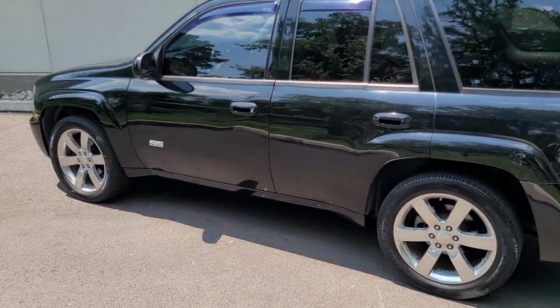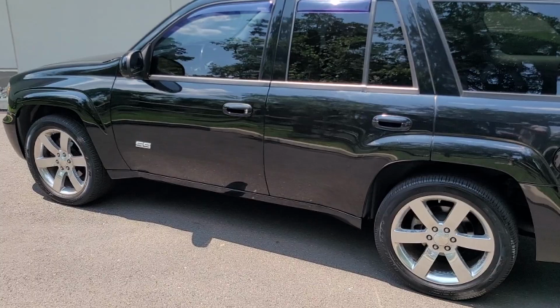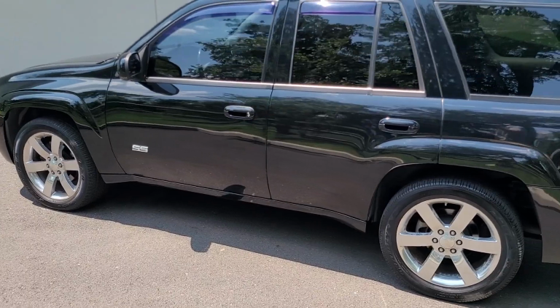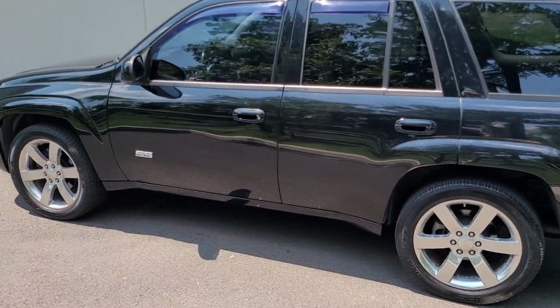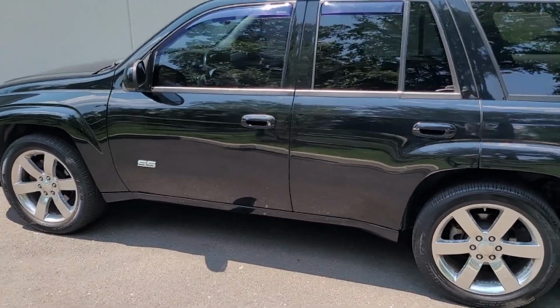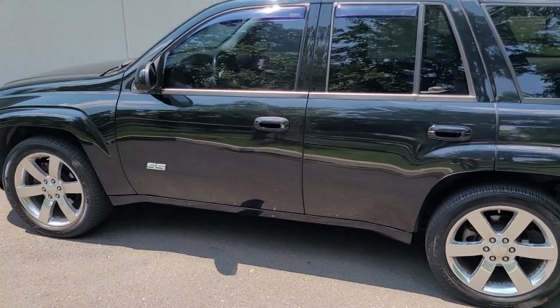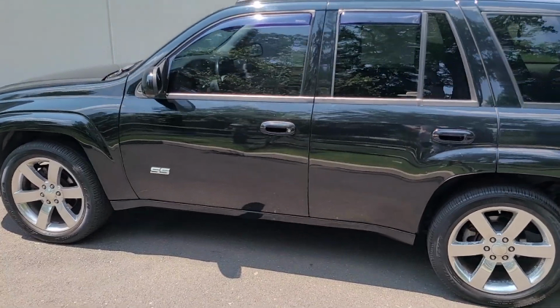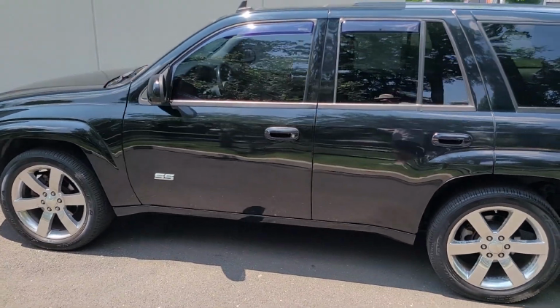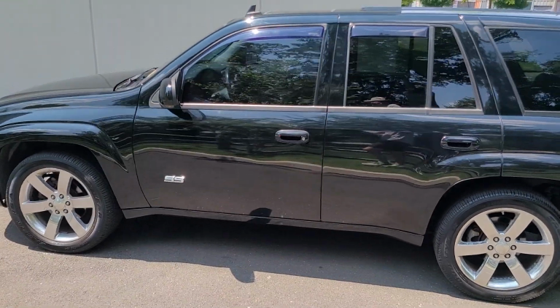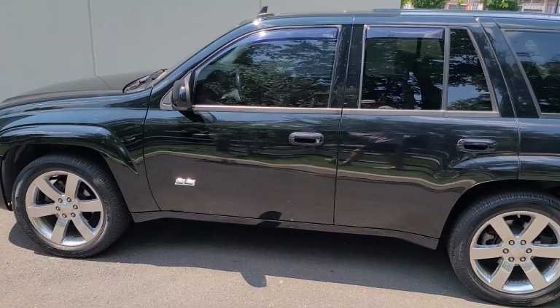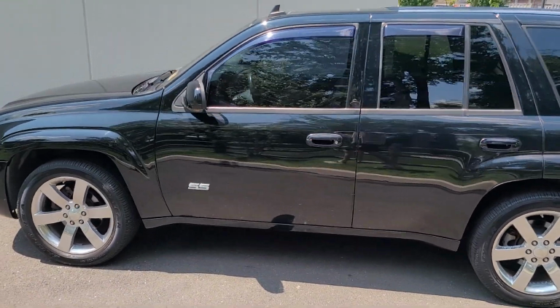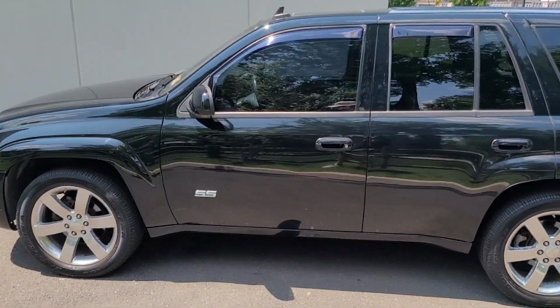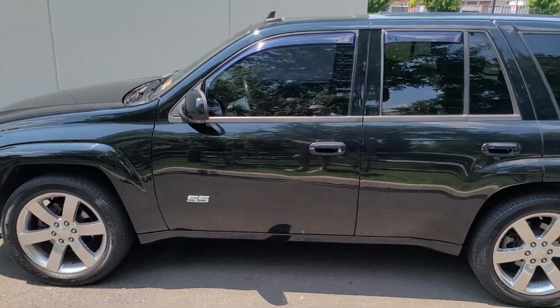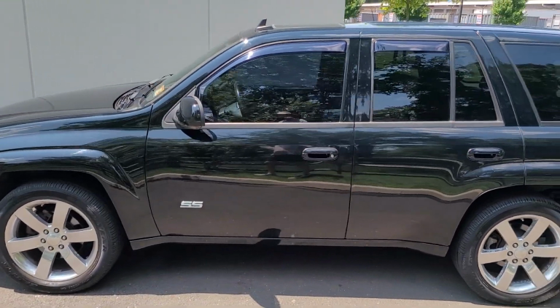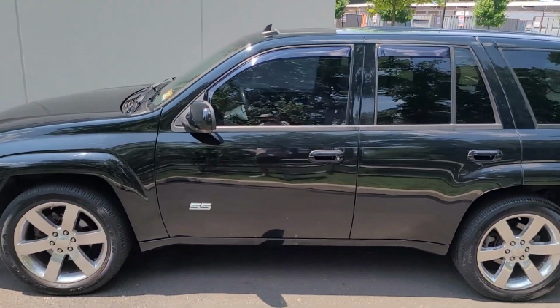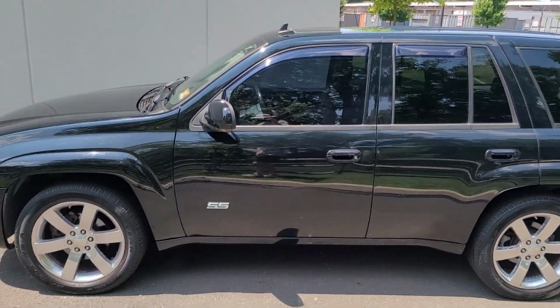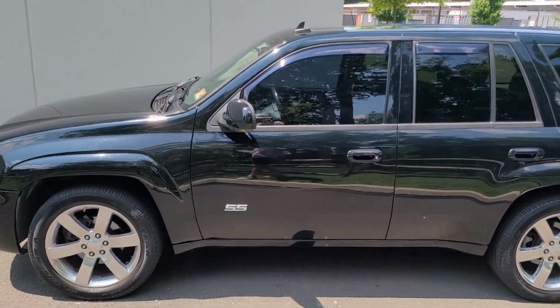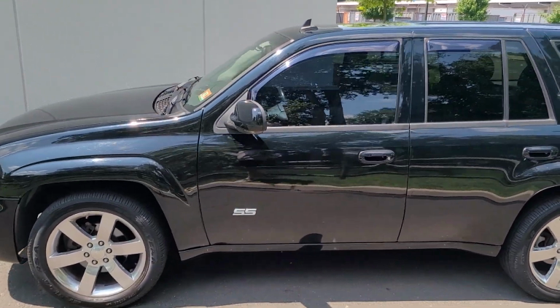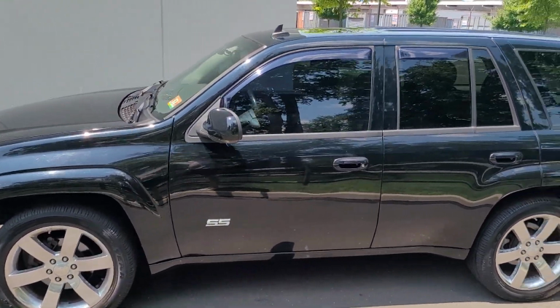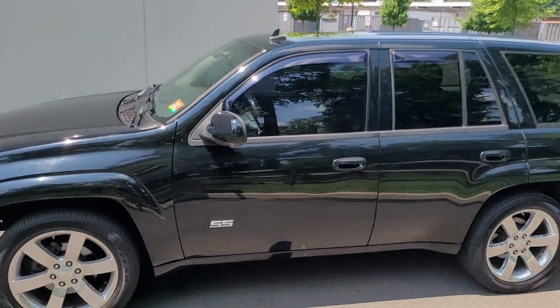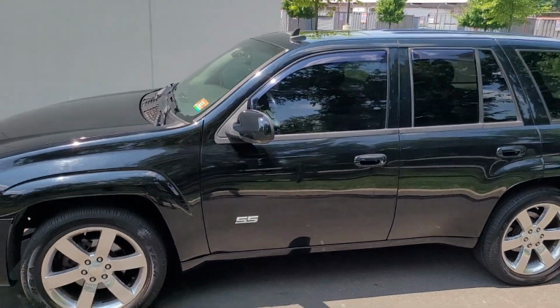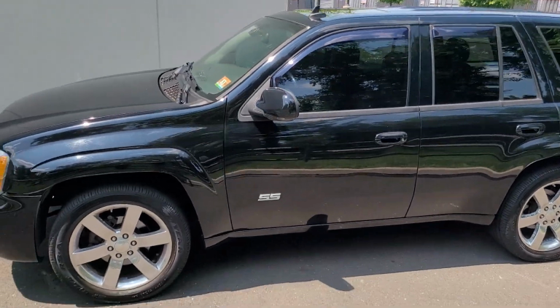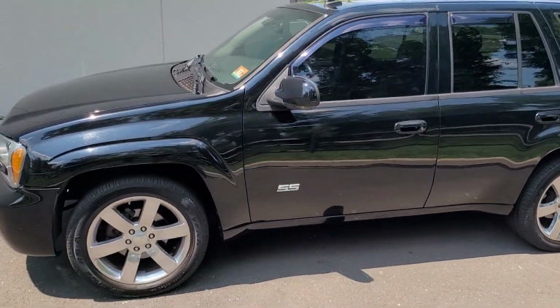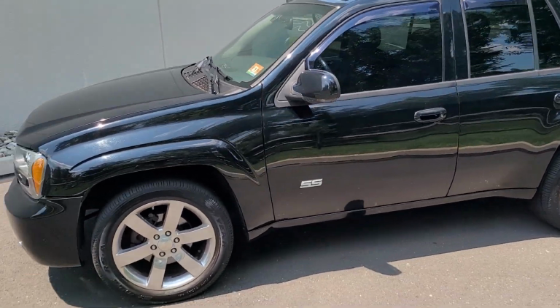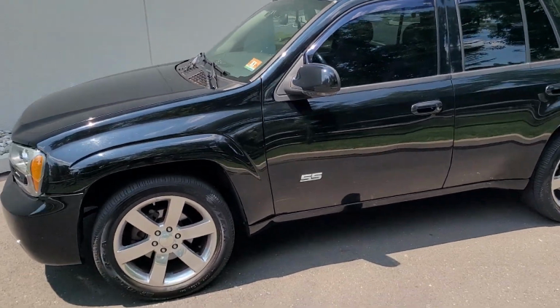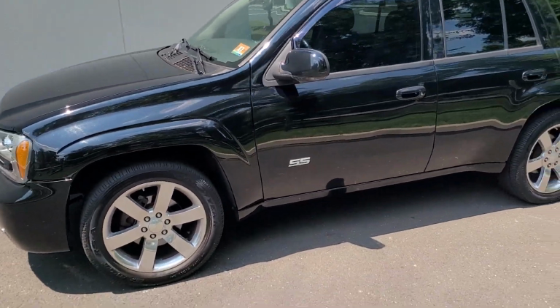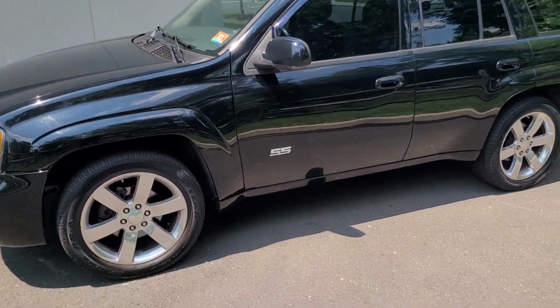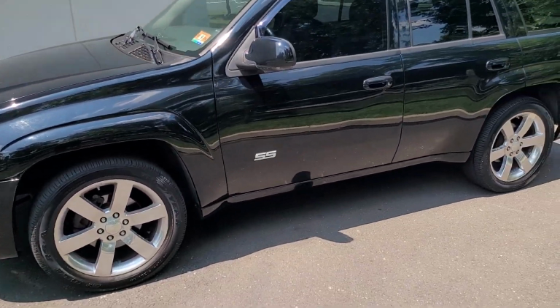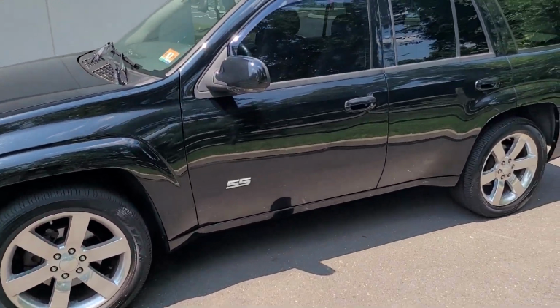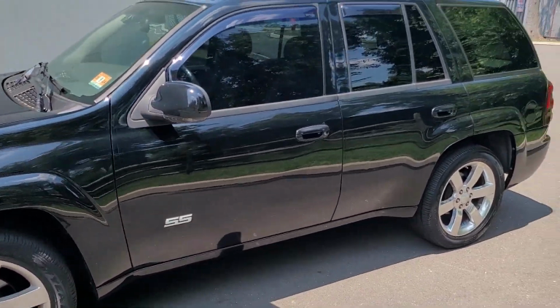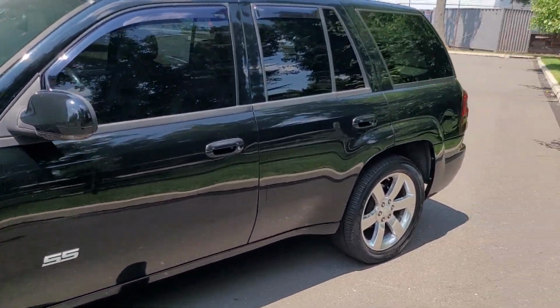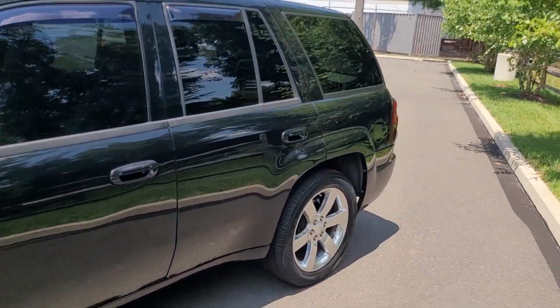This one does have a Sun, Sound, and Fun package, rear entertainment, sunroof, as well as a tow package.